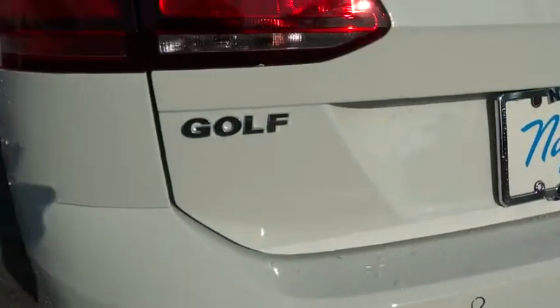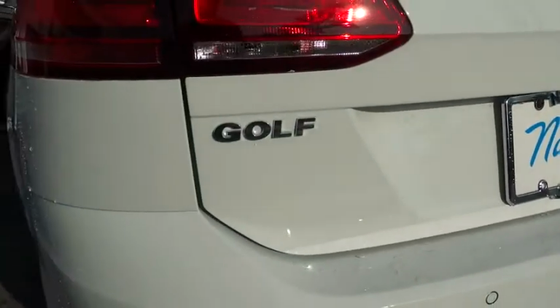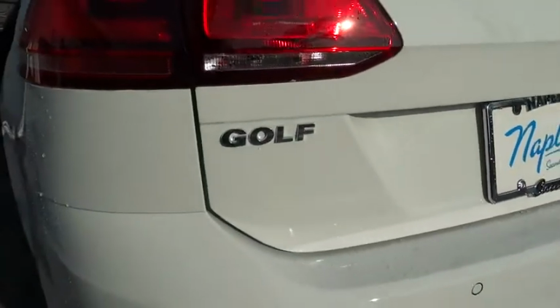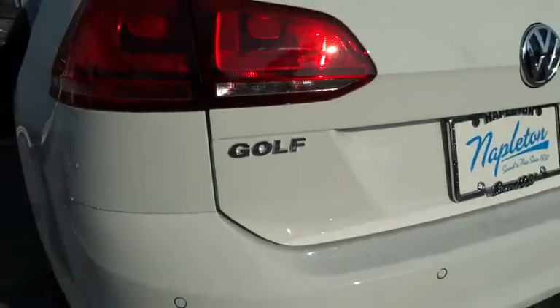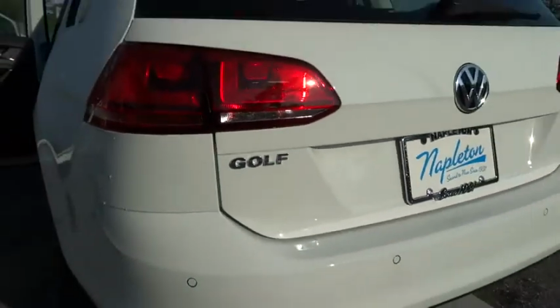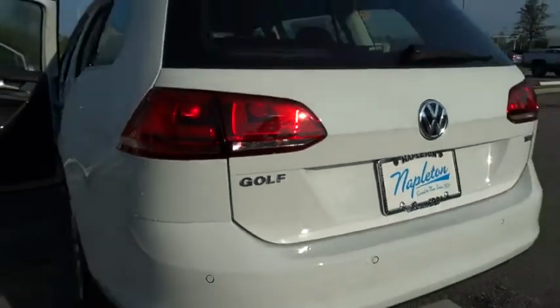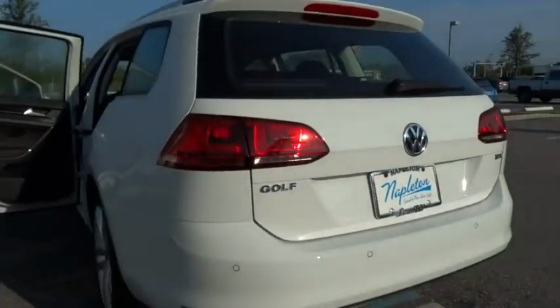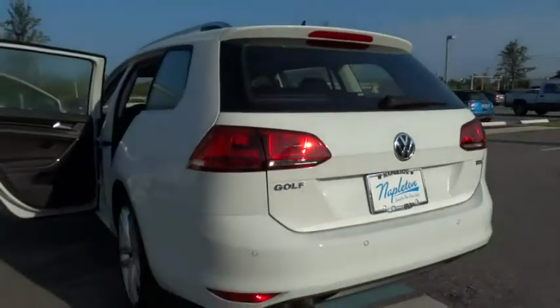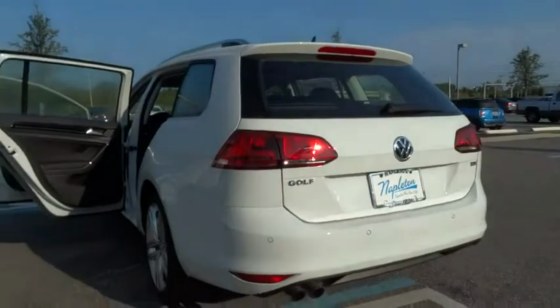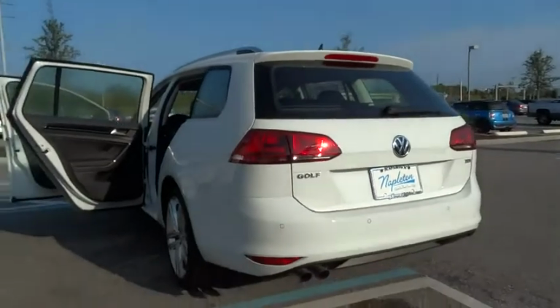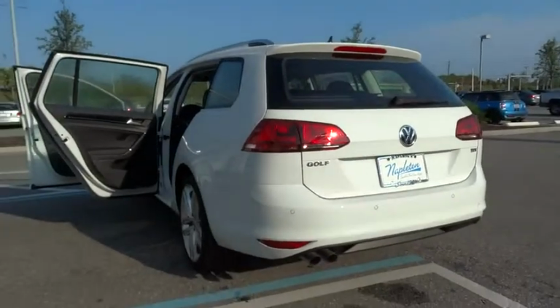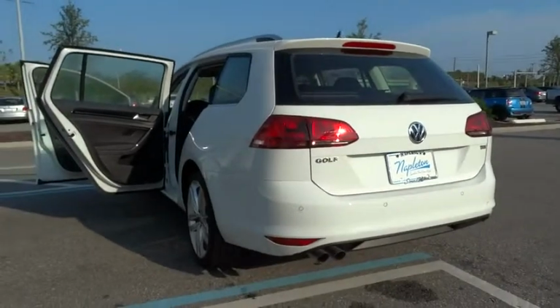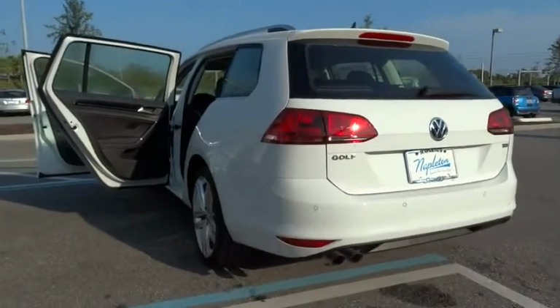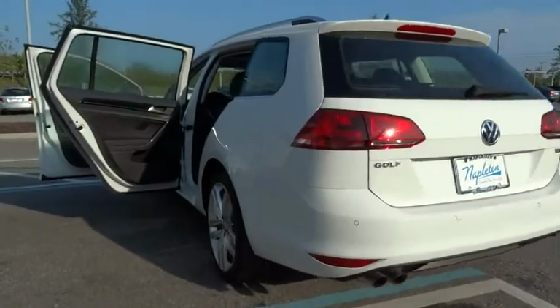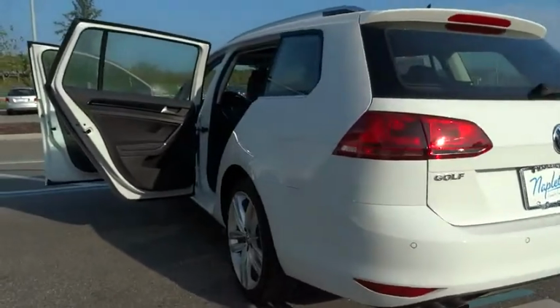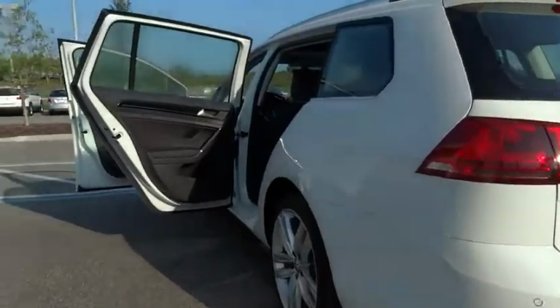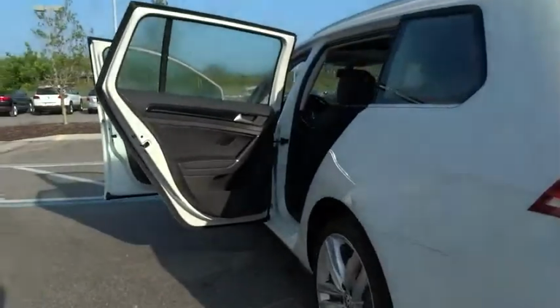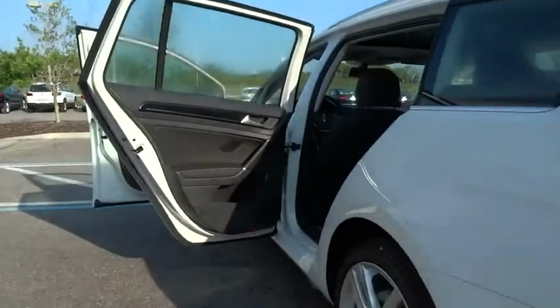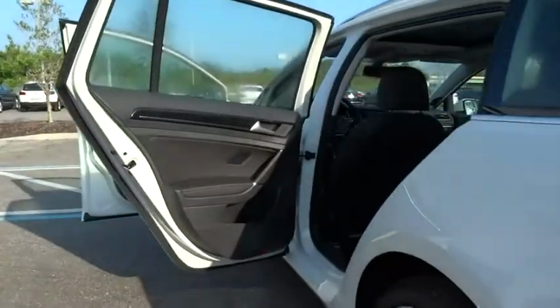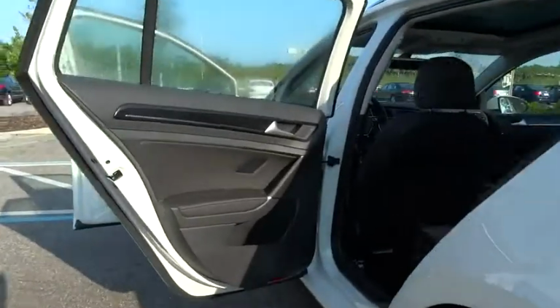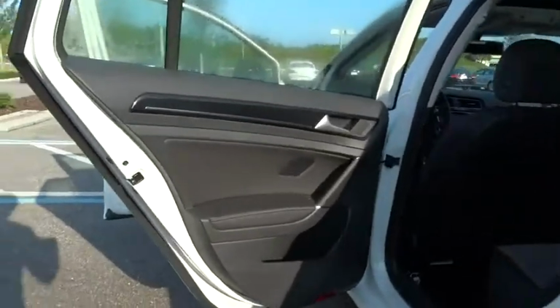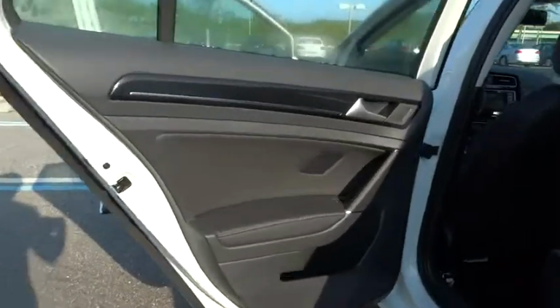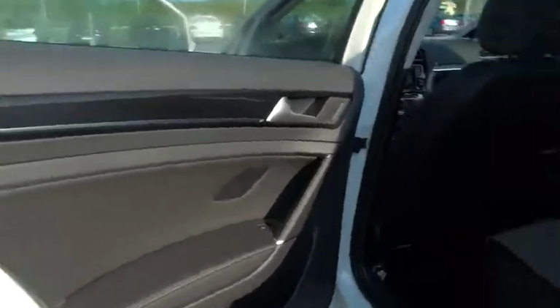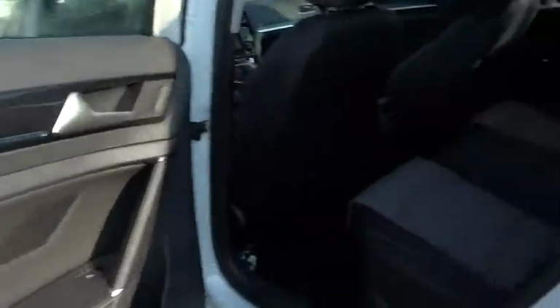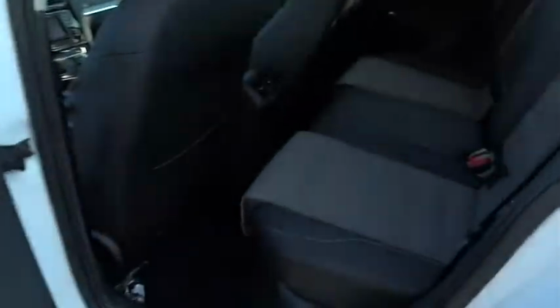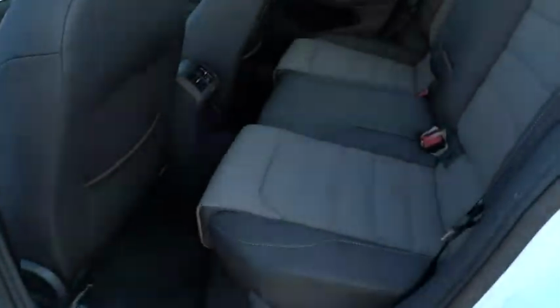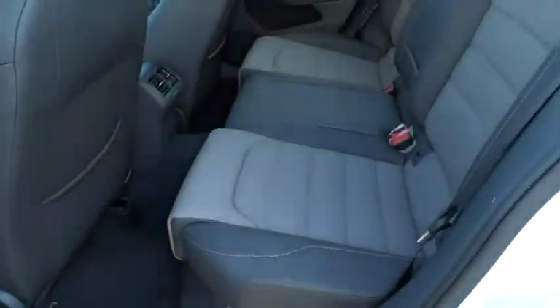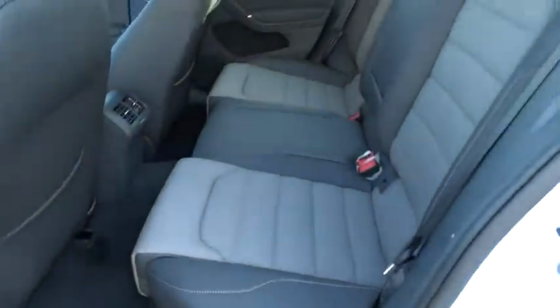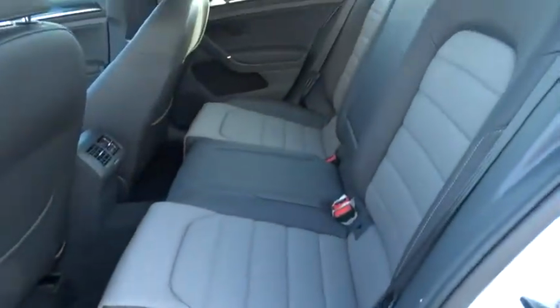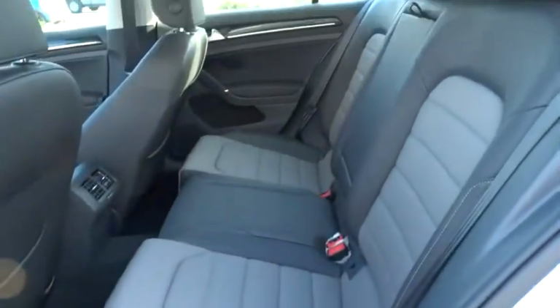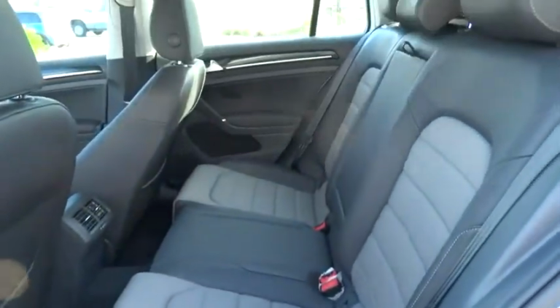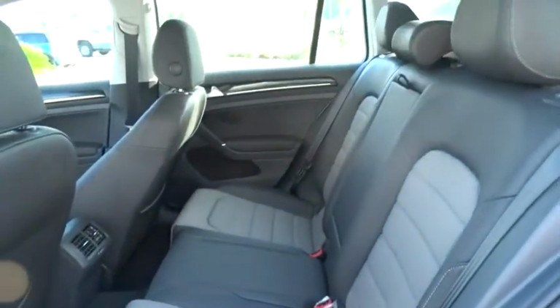CD player, fog light, rear window defroster, heated front seats, overhead console, power moonroof, panic alarm. Your new ride is just a phone call away.